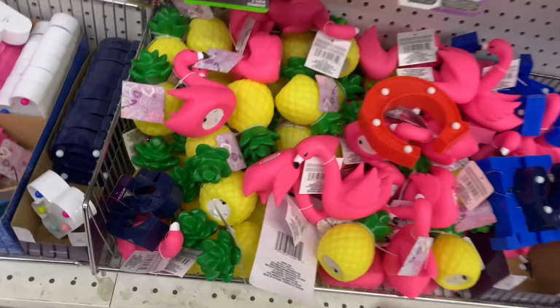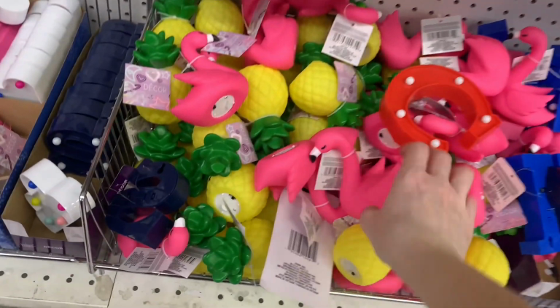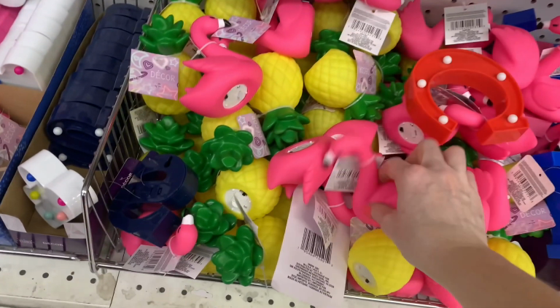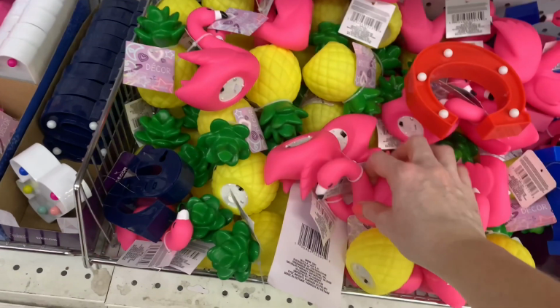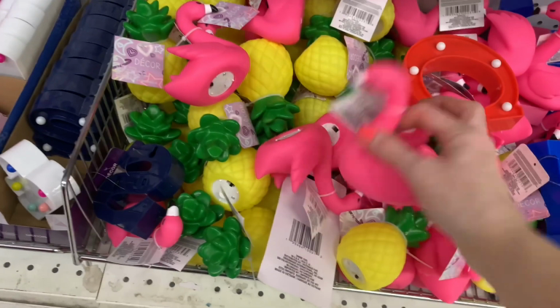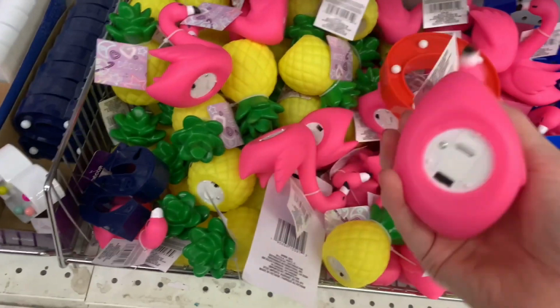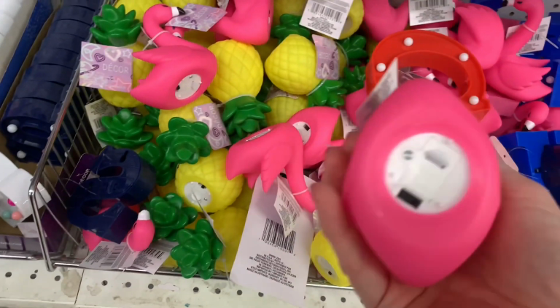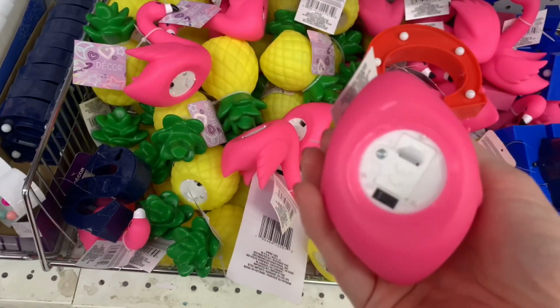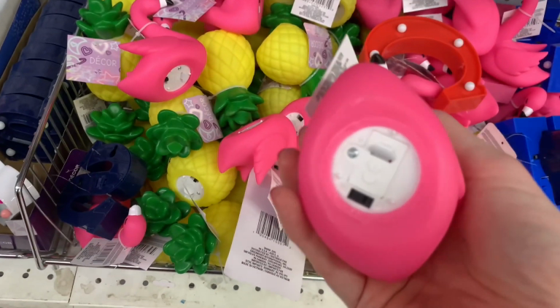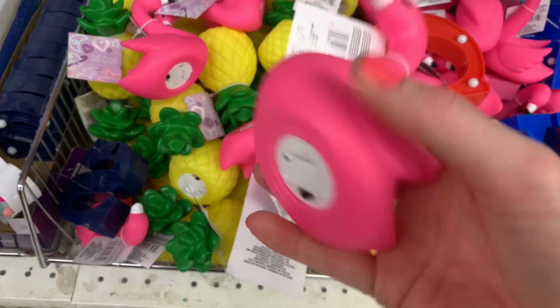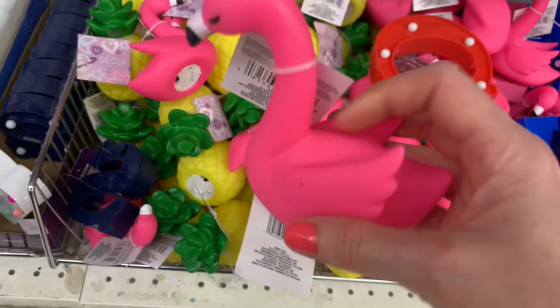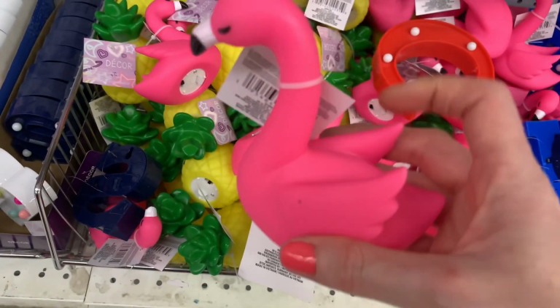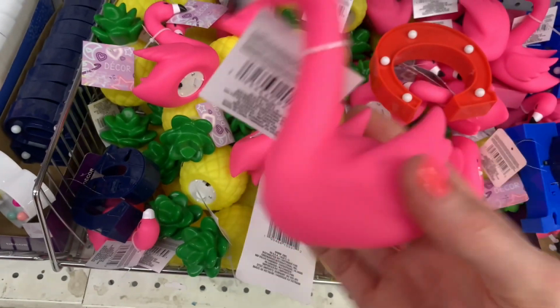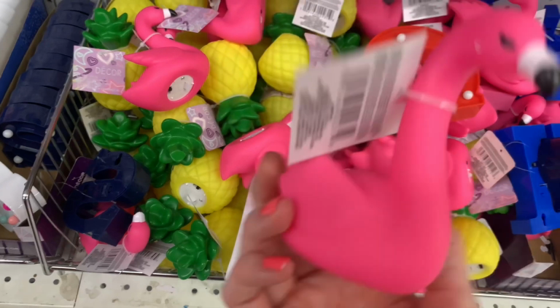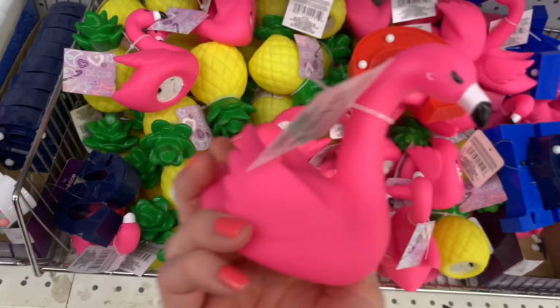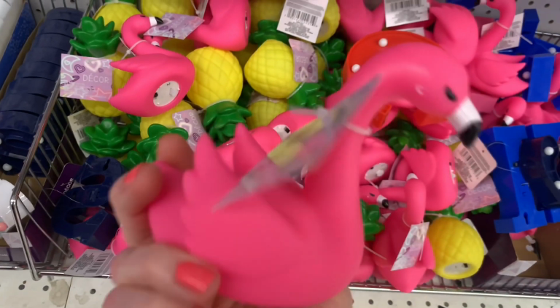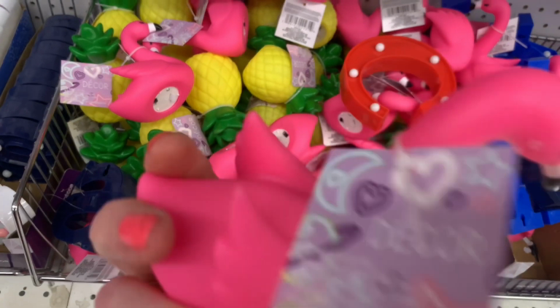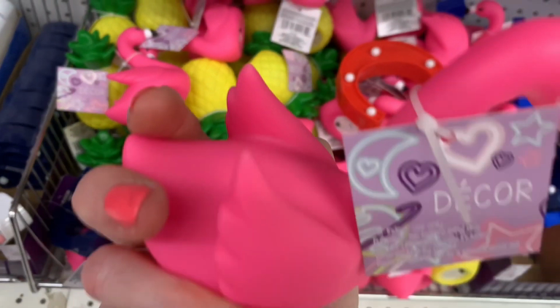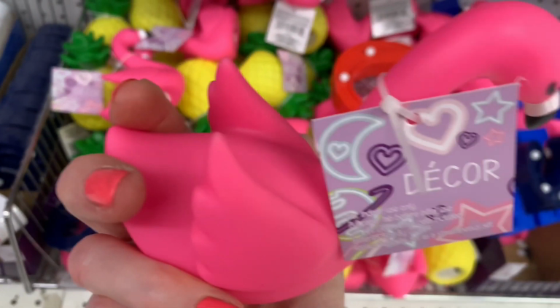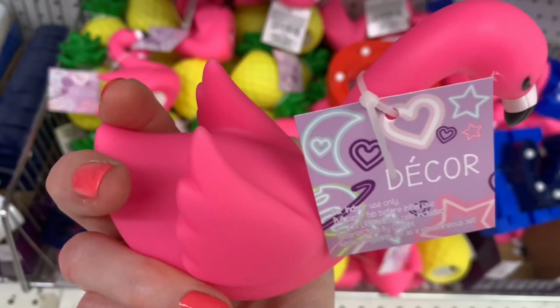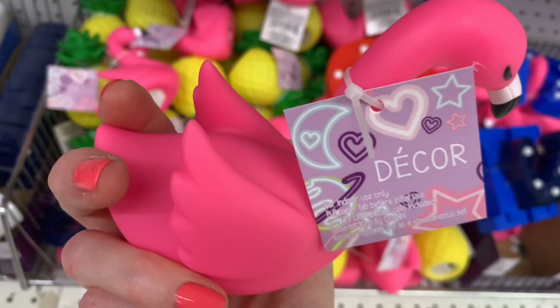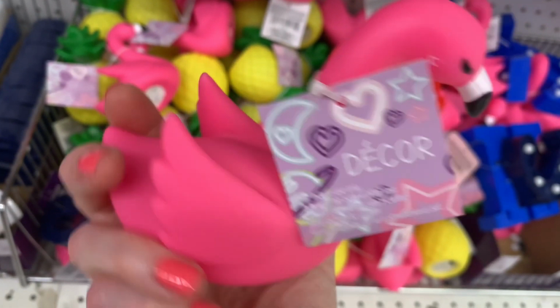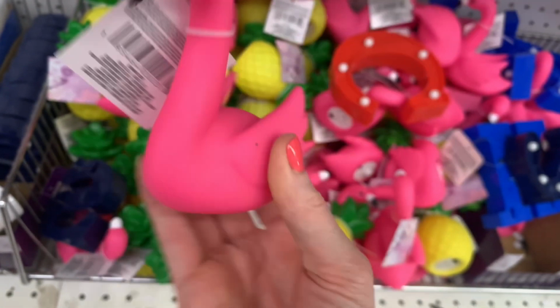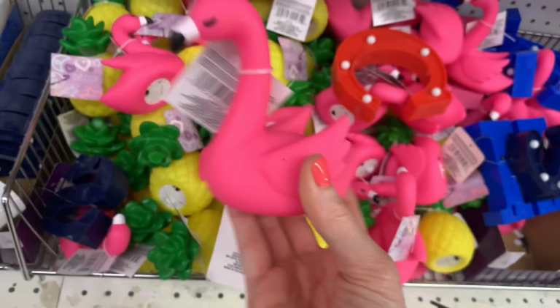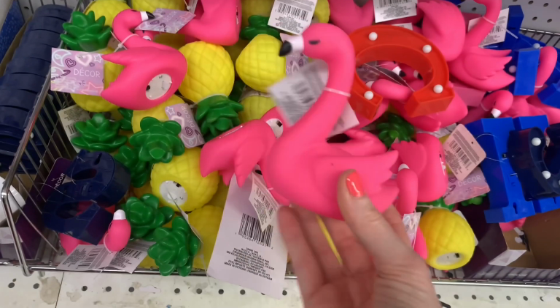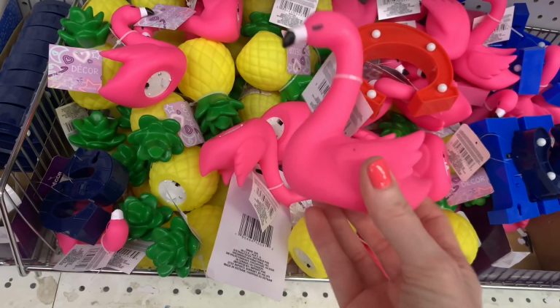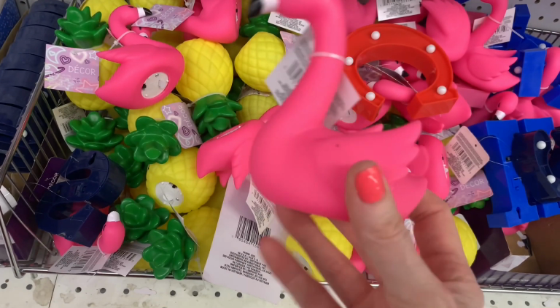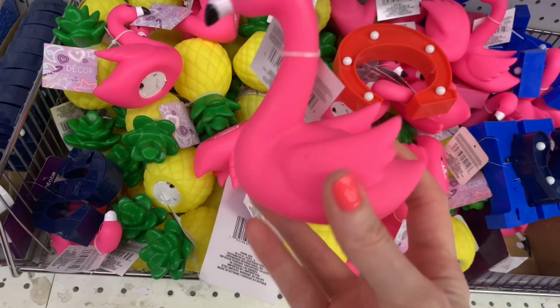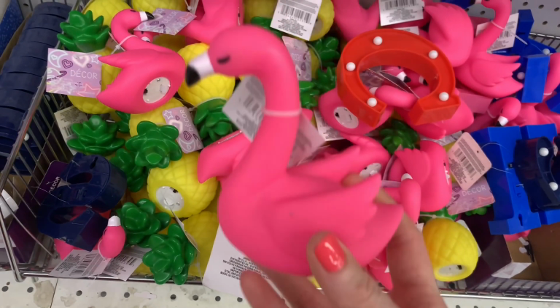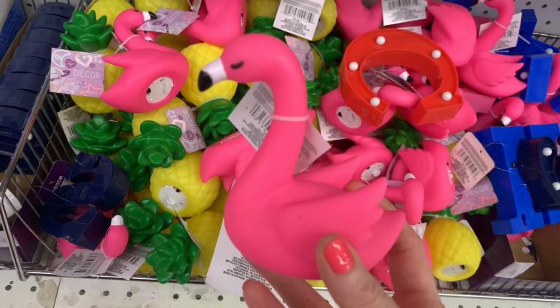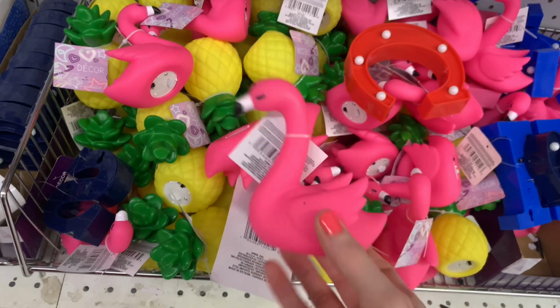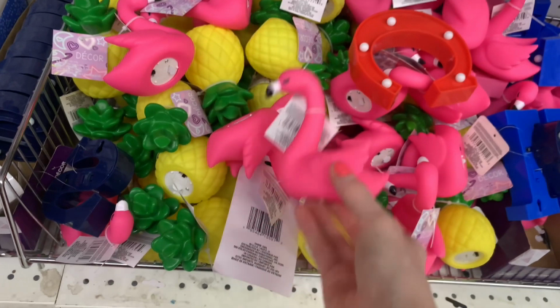These light up — there's a flamingo and a pineapple. They're a really hard rubber material; they've labeled them as decor.